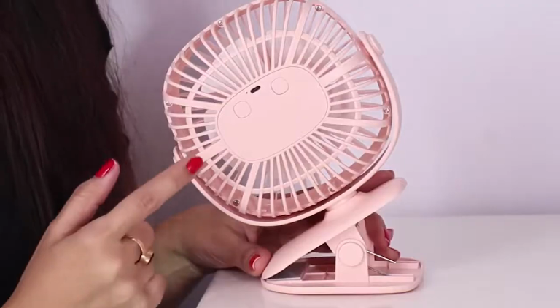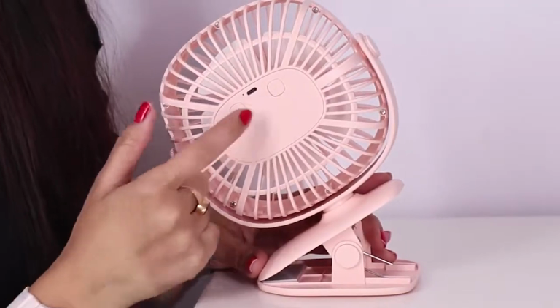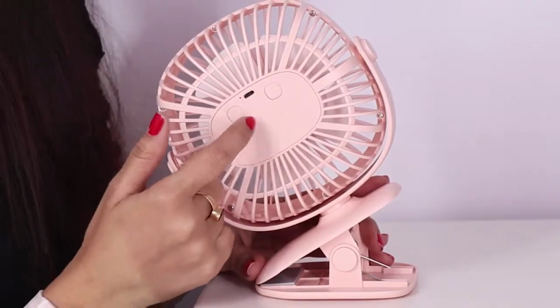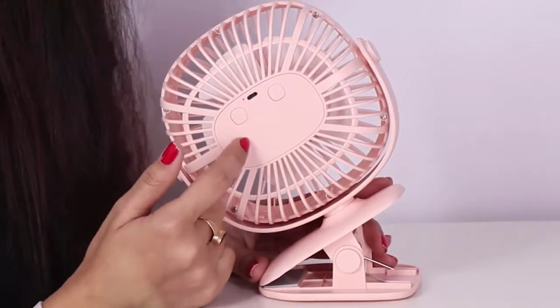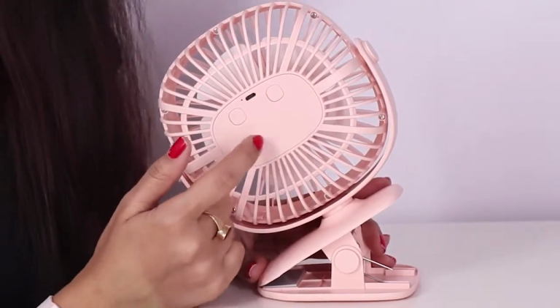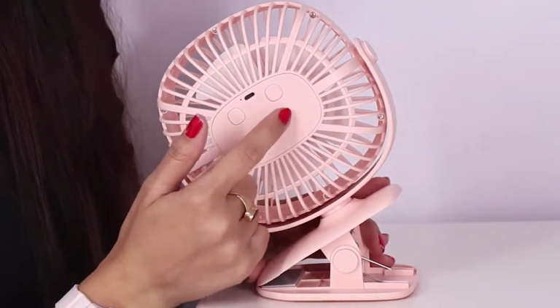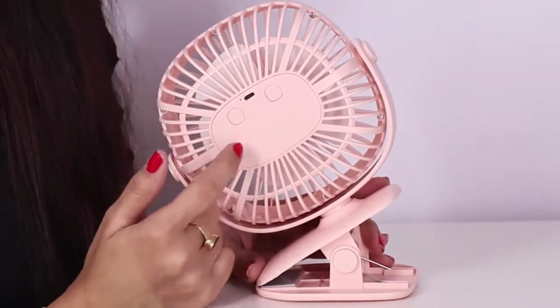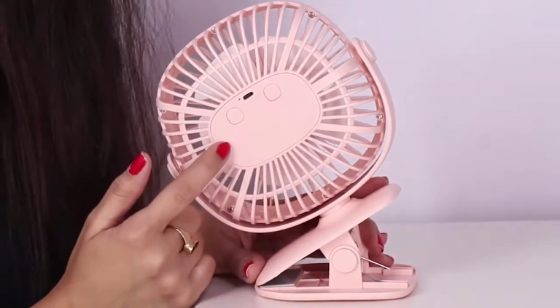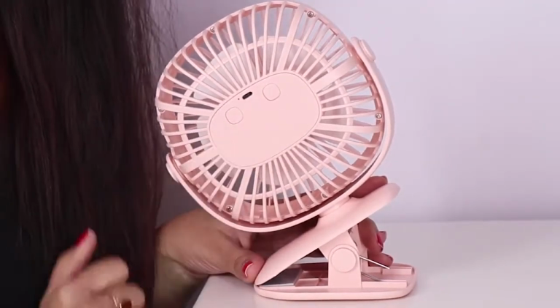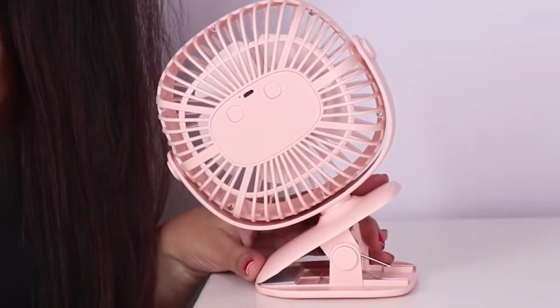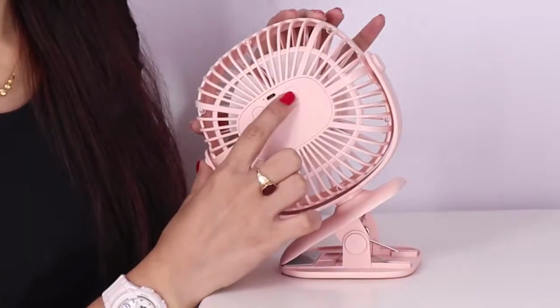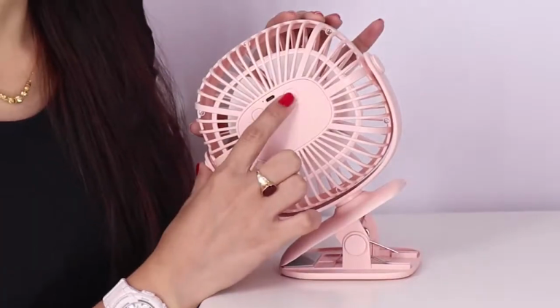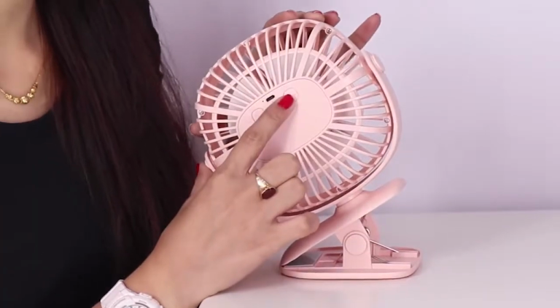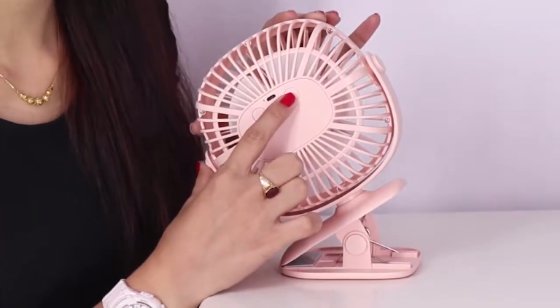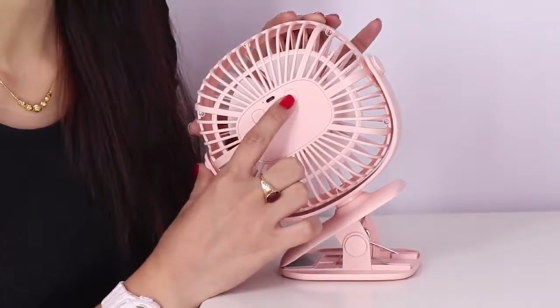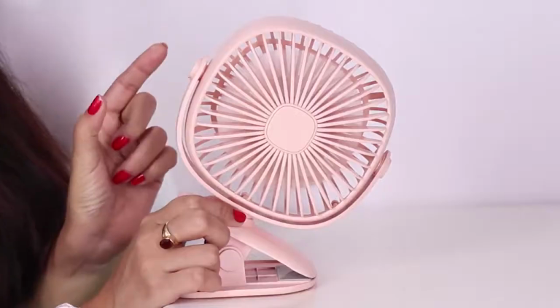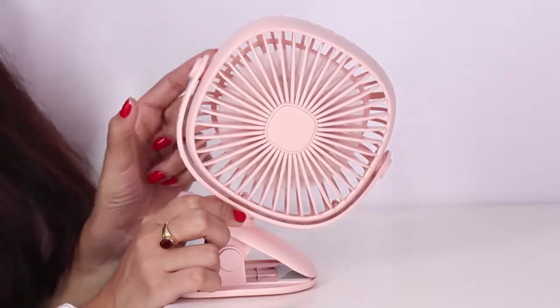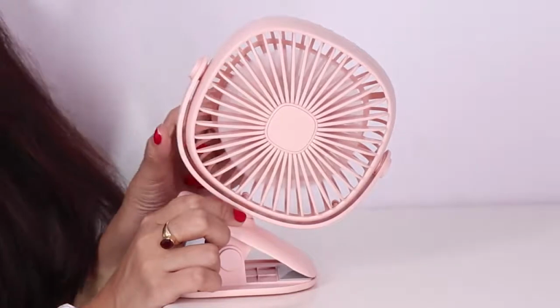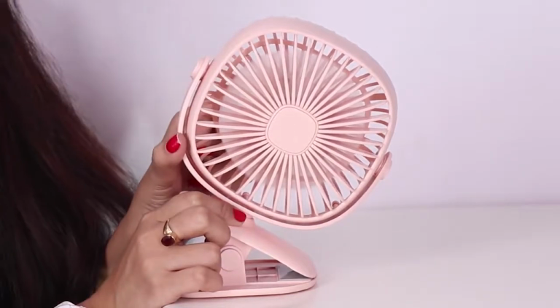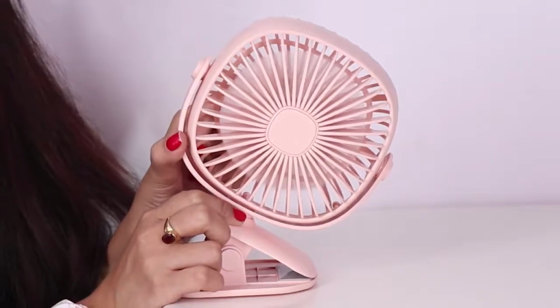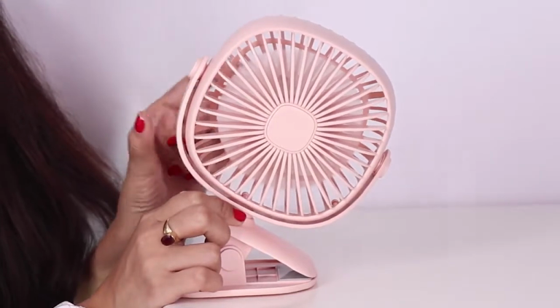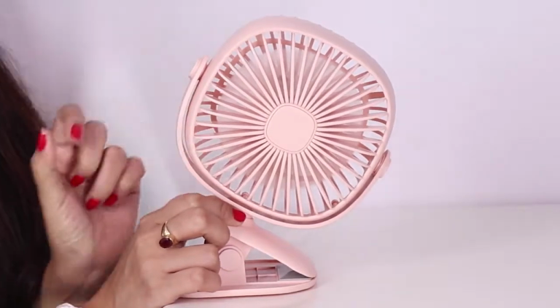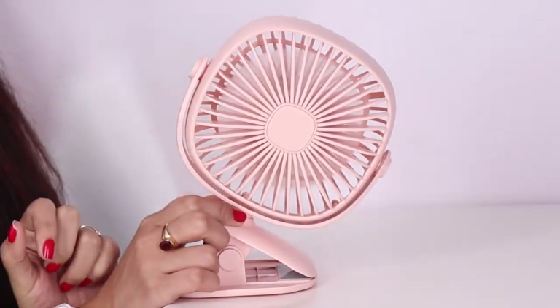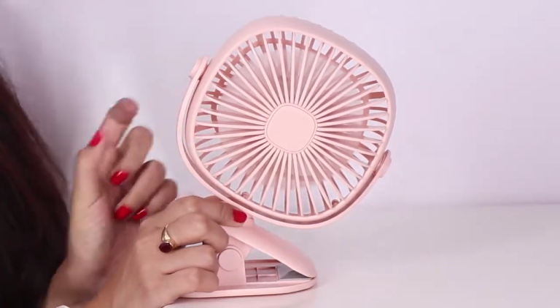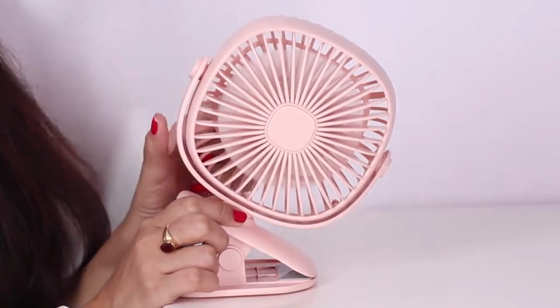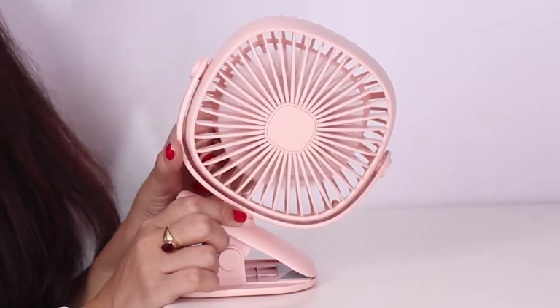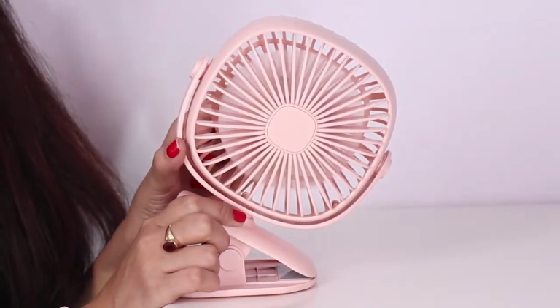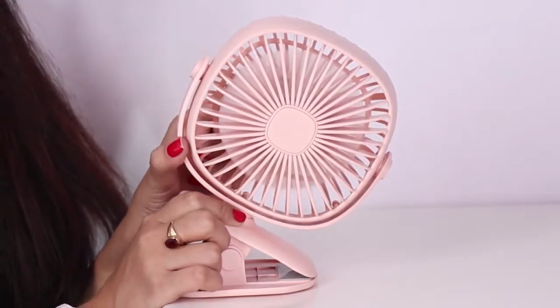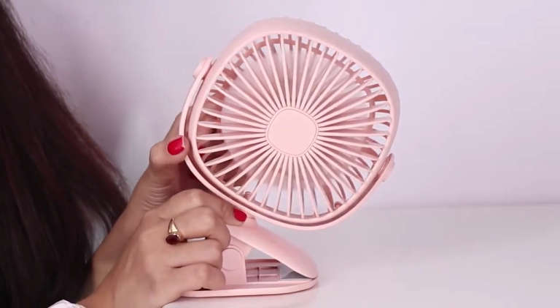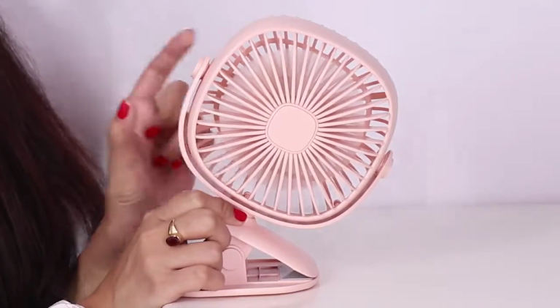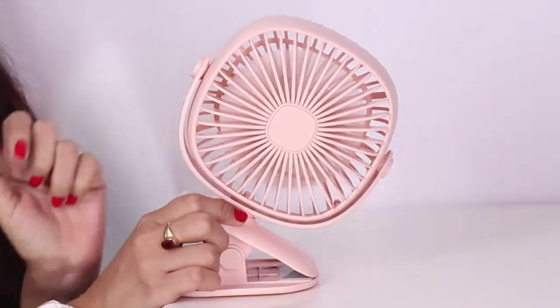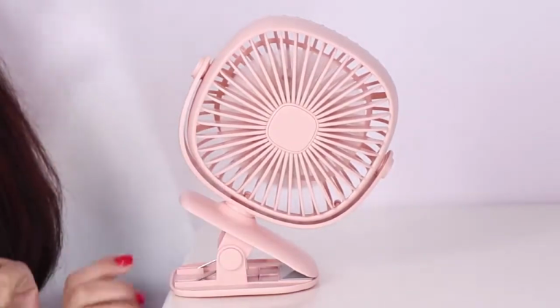This fan has got two piano buttons — one for the fan and the other one for the lamp. If you press the piano button for the first time you will get a mild breeze, press for the second time you get a medium breeze, and pressing for the third time gives you more air.